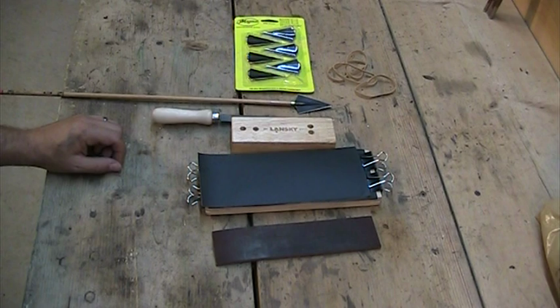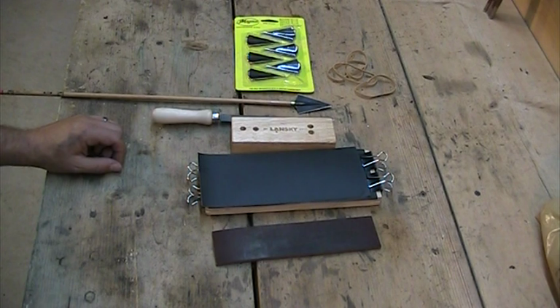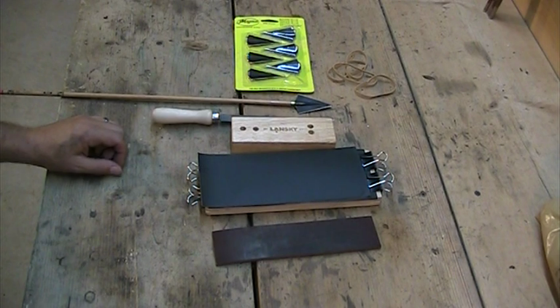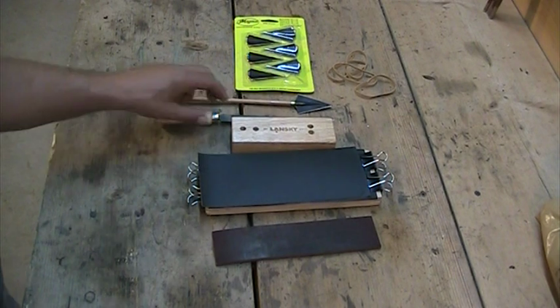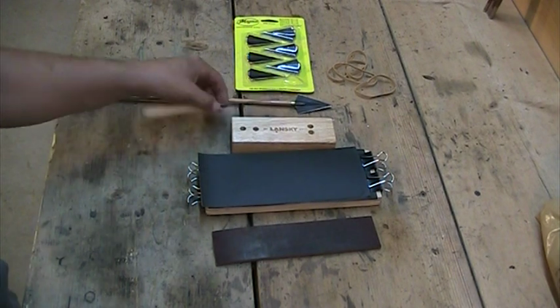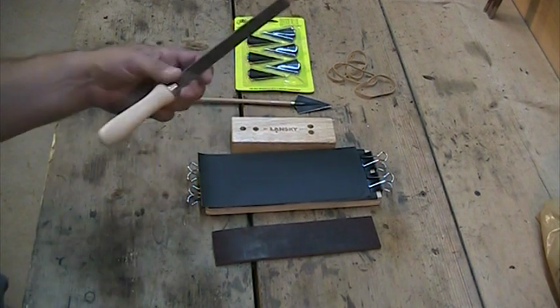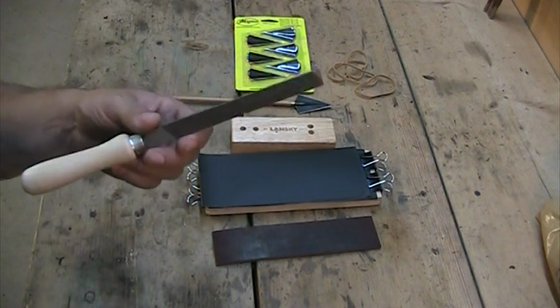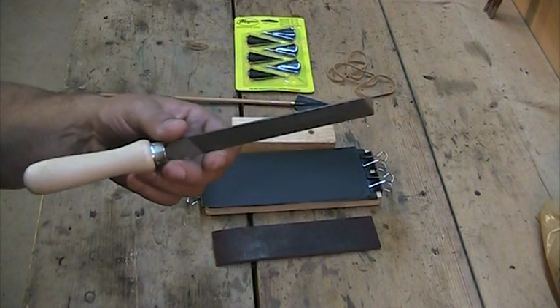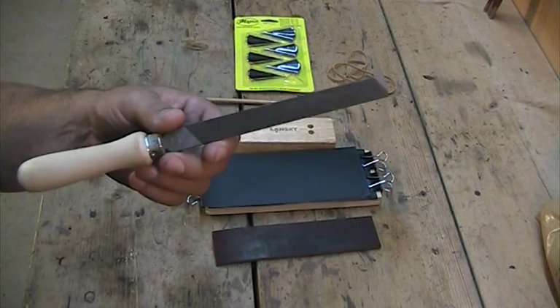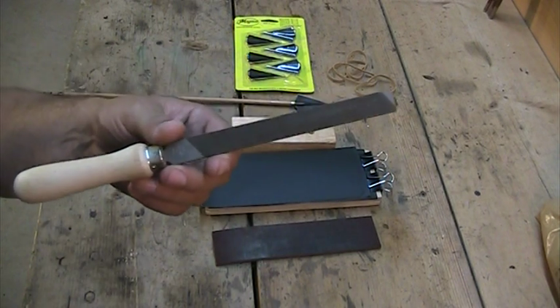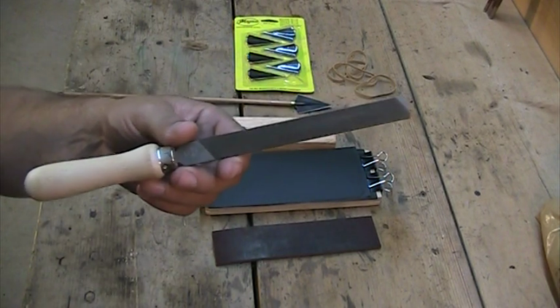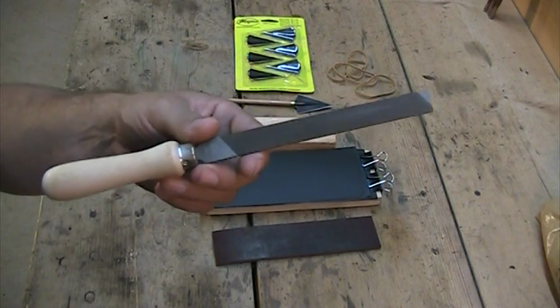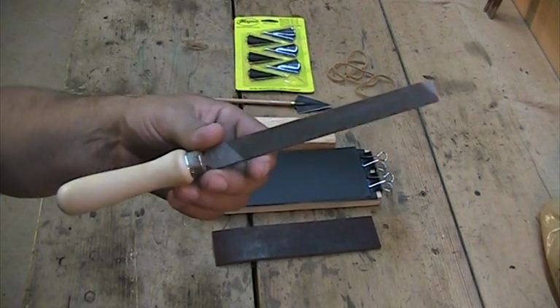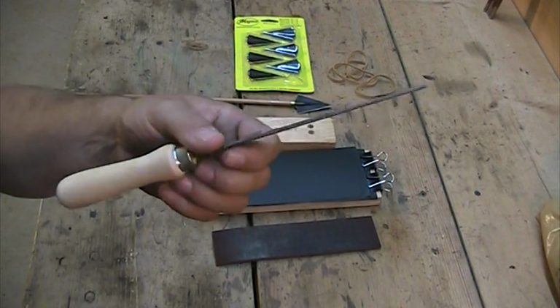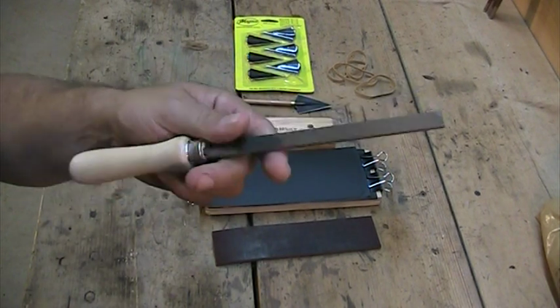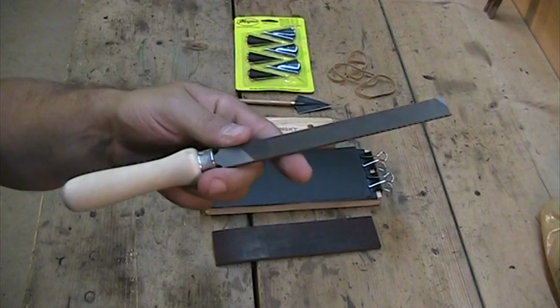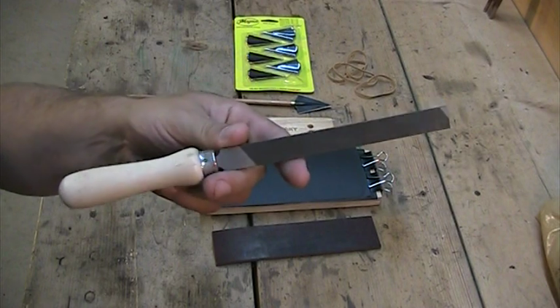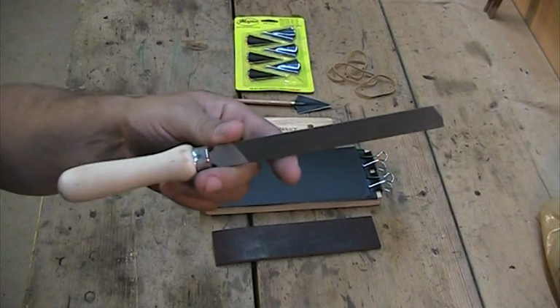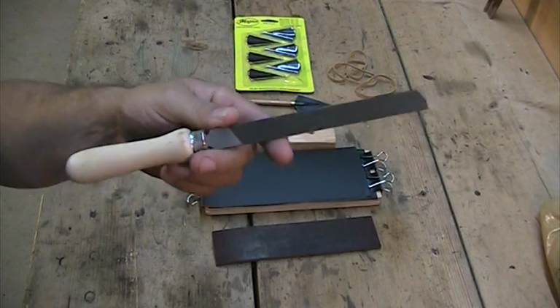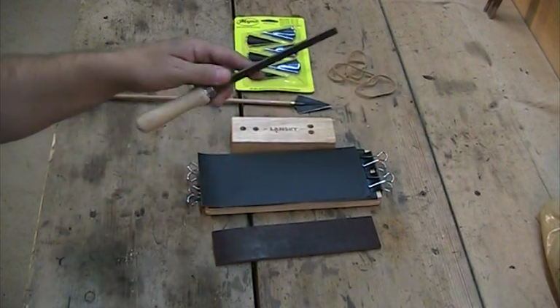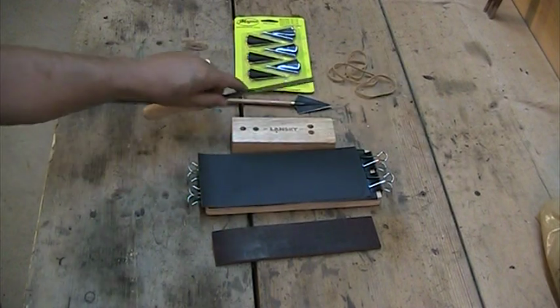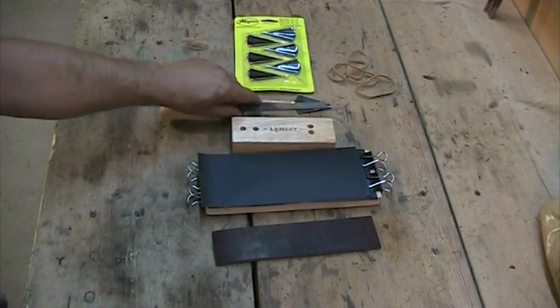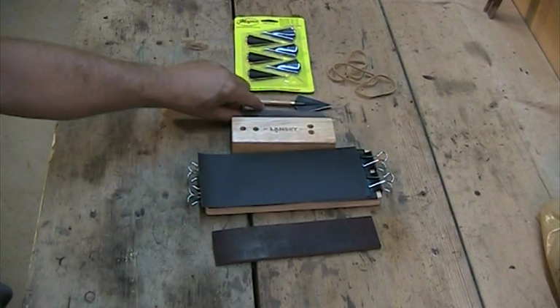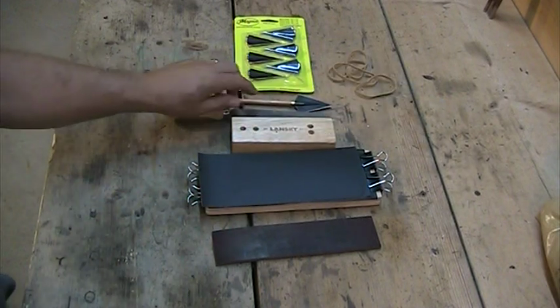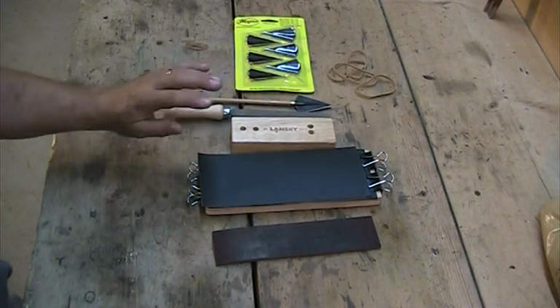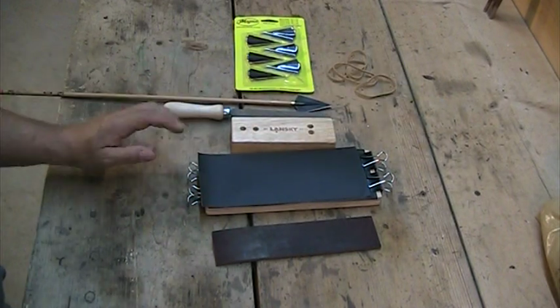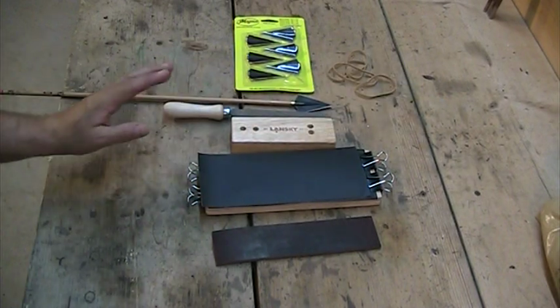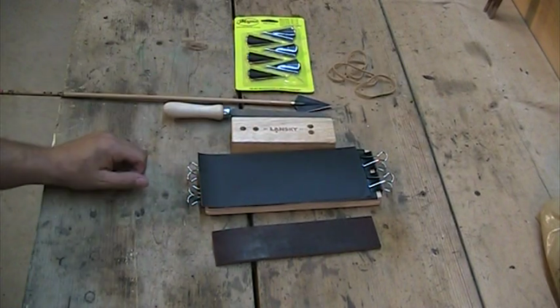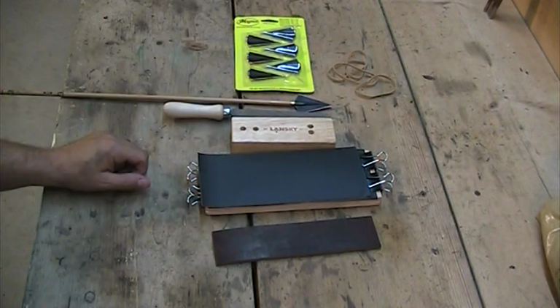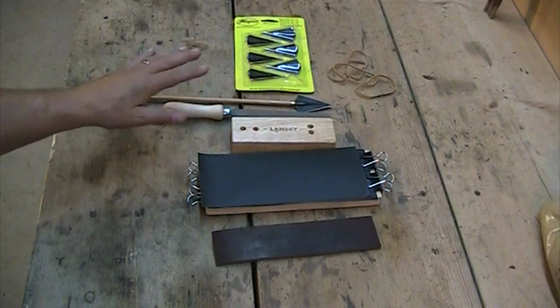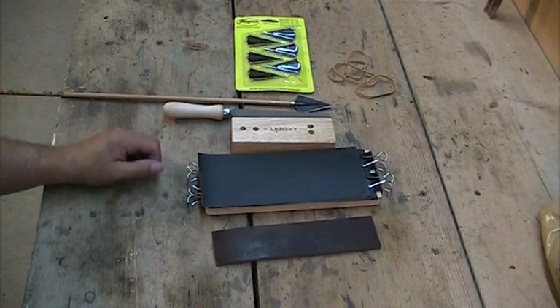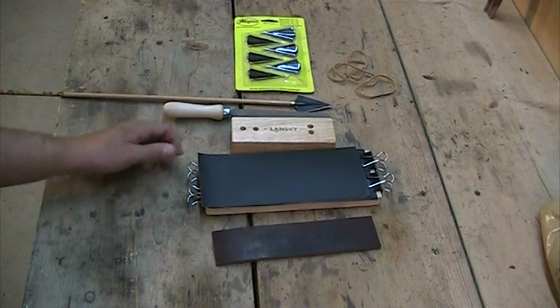Some of the tools I use are going to be a standard broadhead file, or a mill bastard file. That's what I use for most of my edges to reshape them and get started. I do a lot of the work with that.